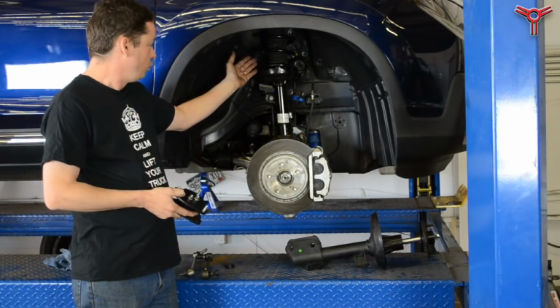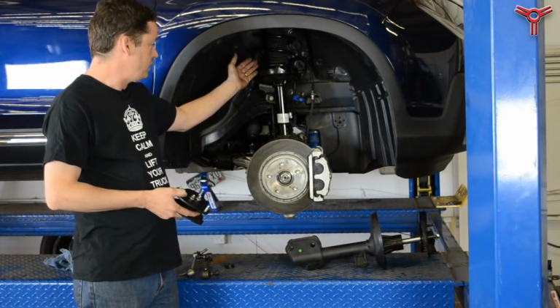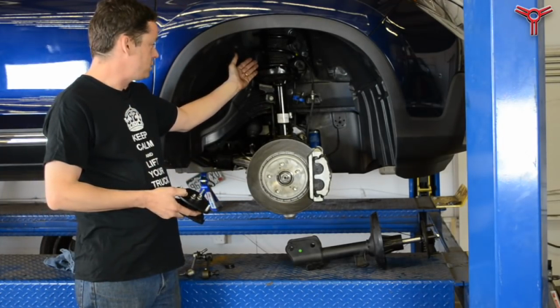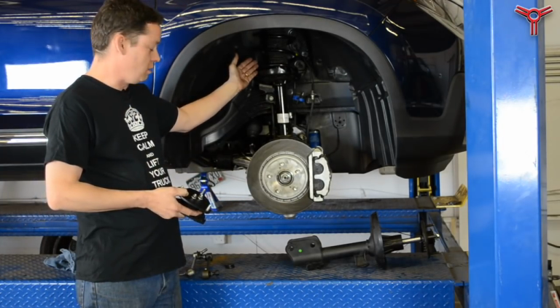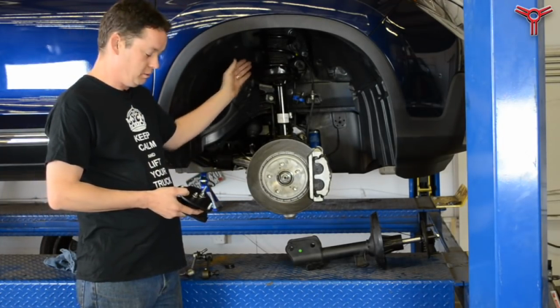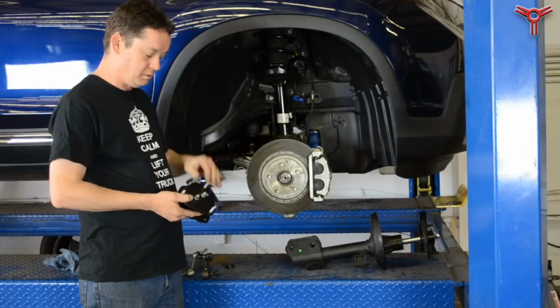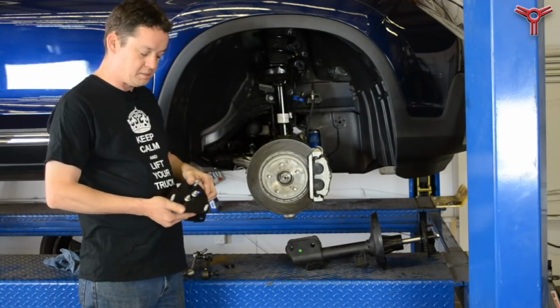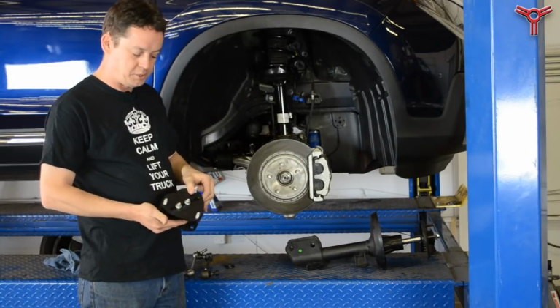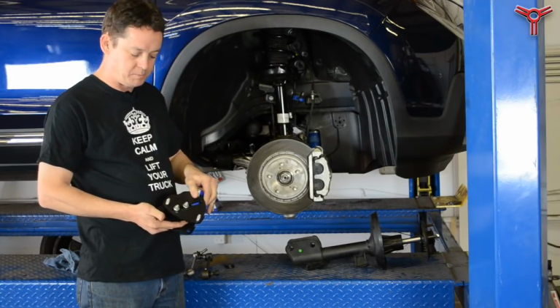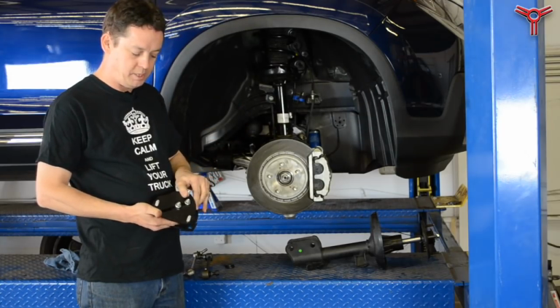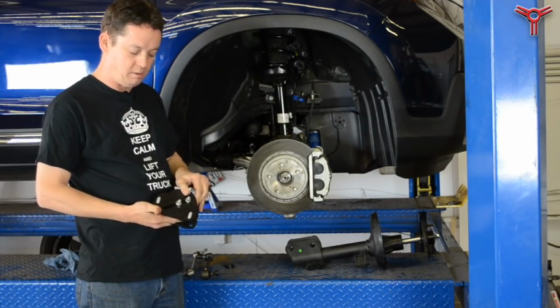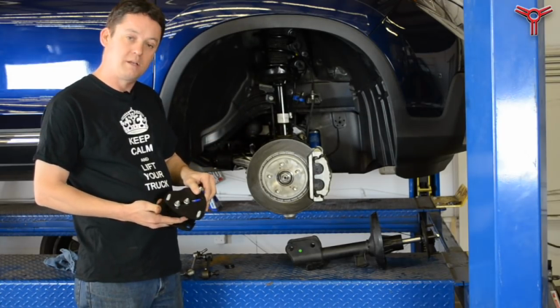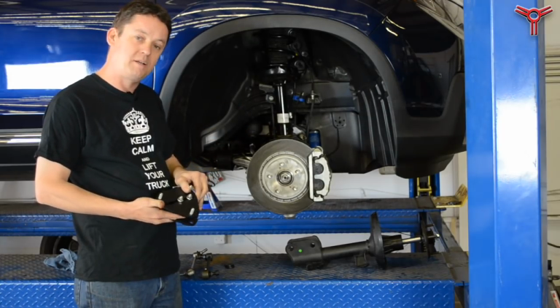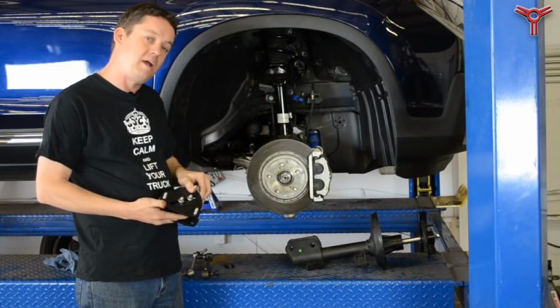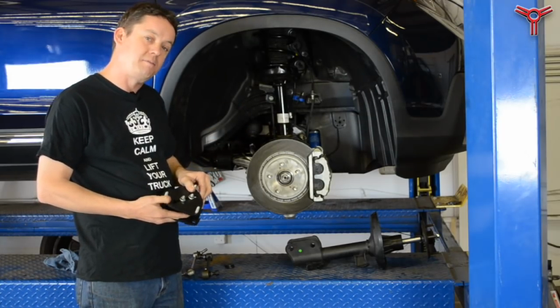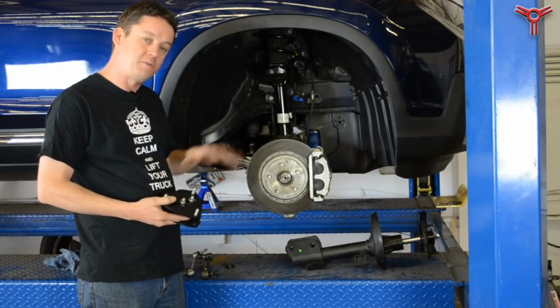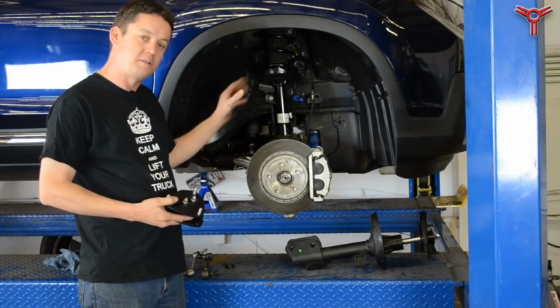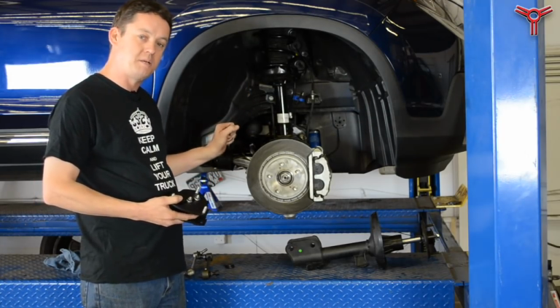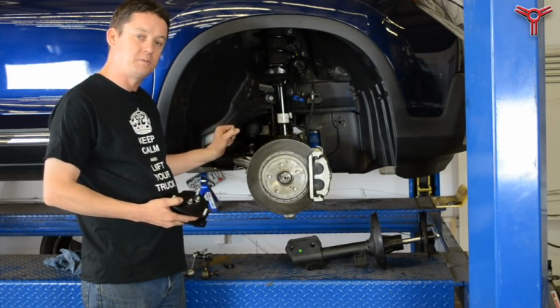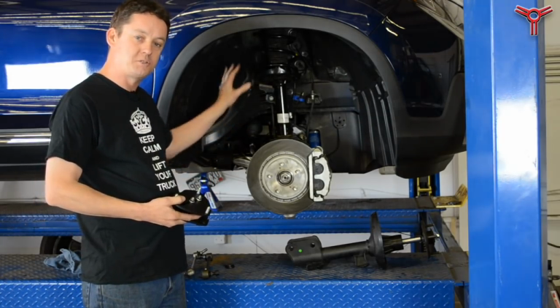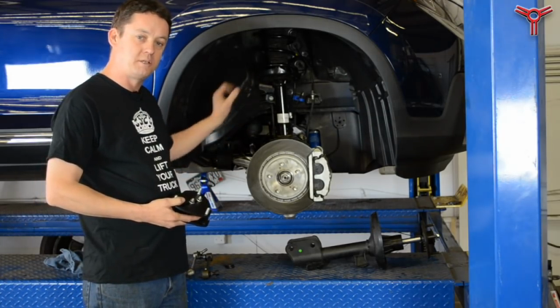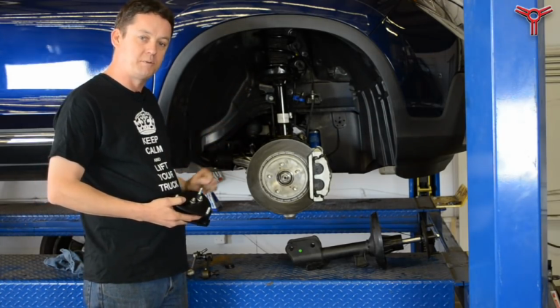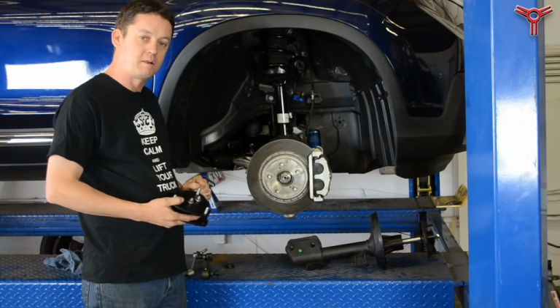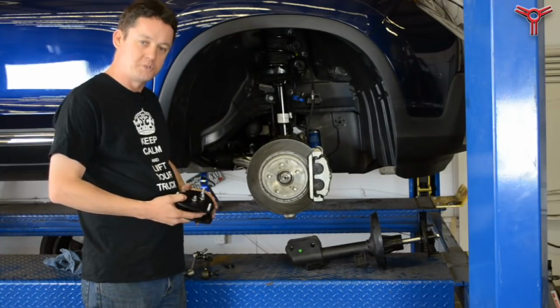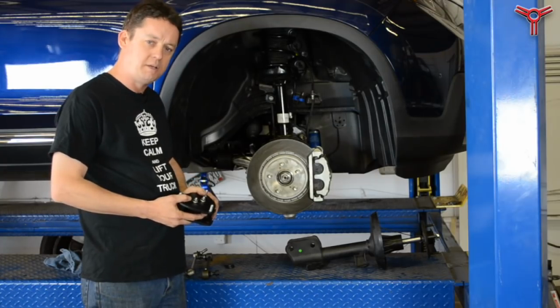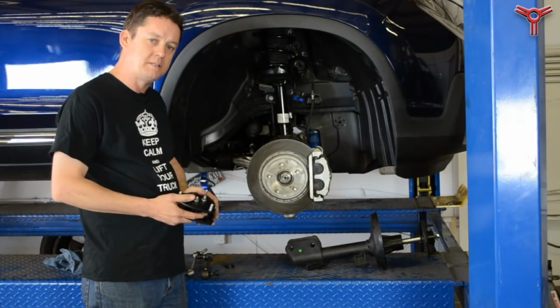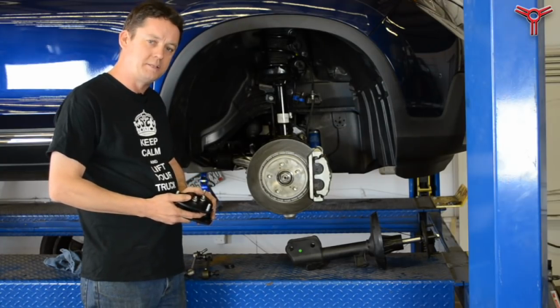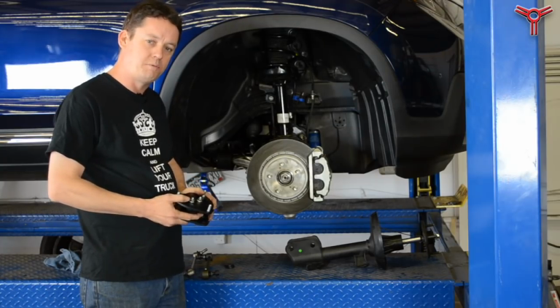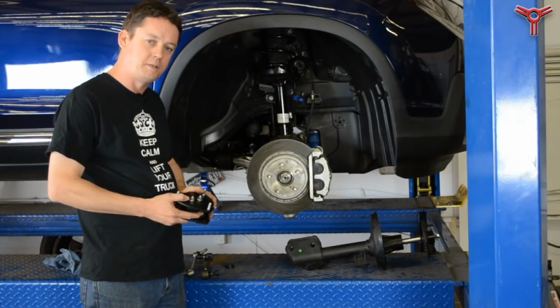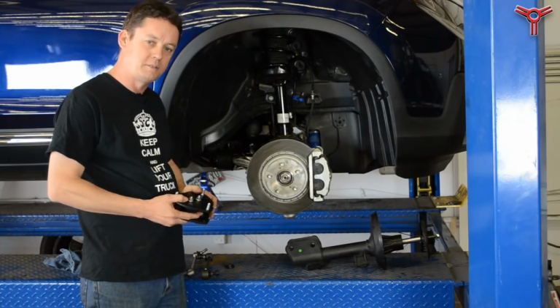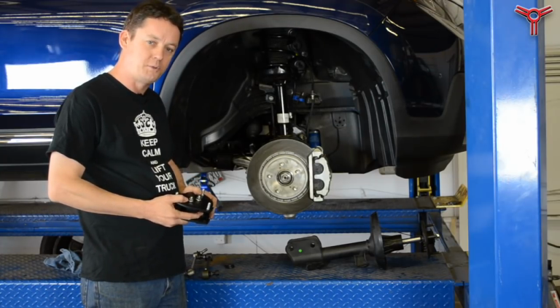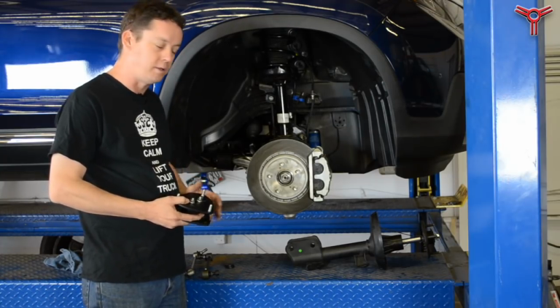When it's installed, this adjustment here can be done live after everything's assembled and it's on the alignment rack, so you can get it dialed in perfectly to how you want it.